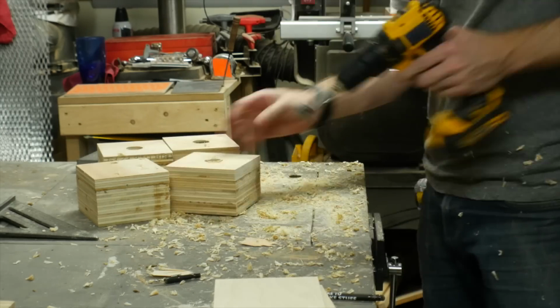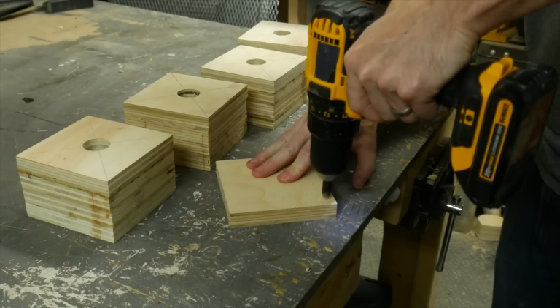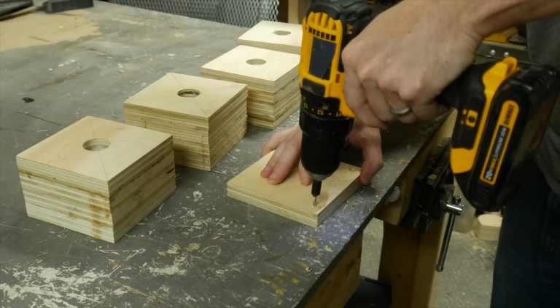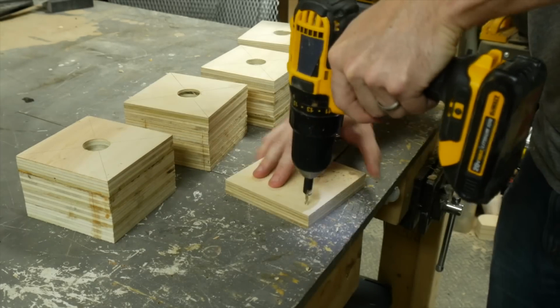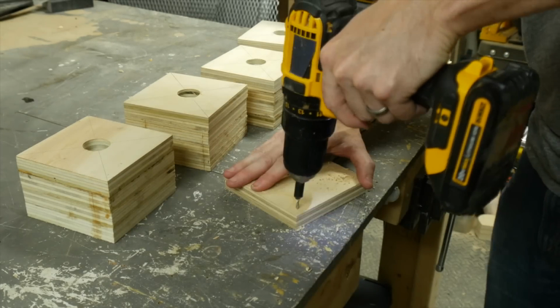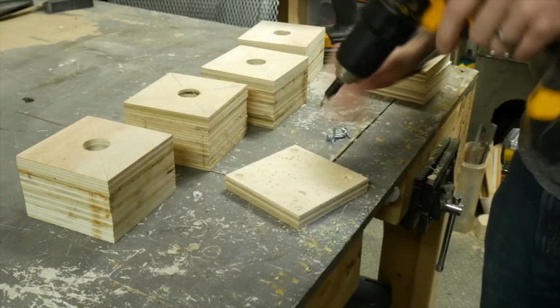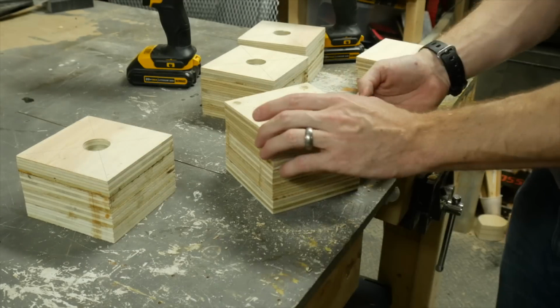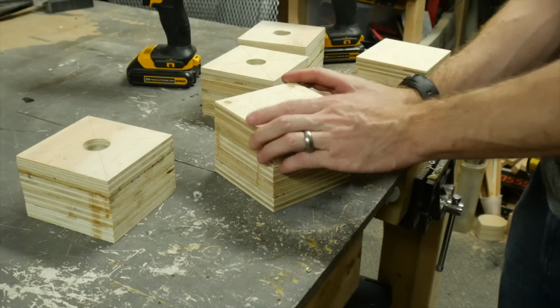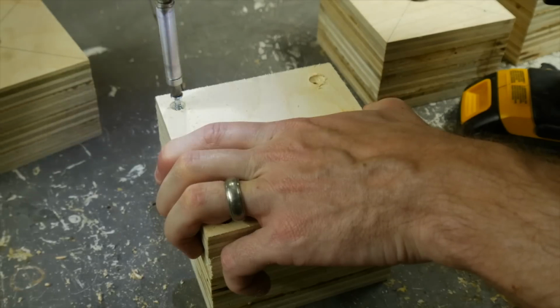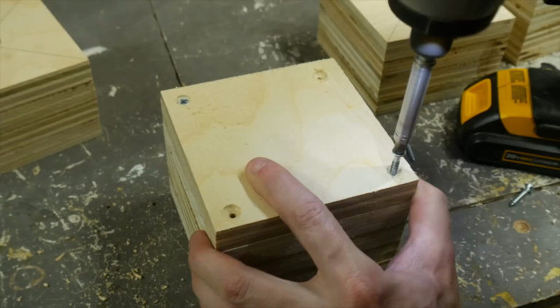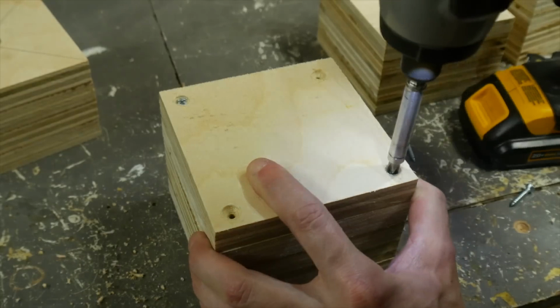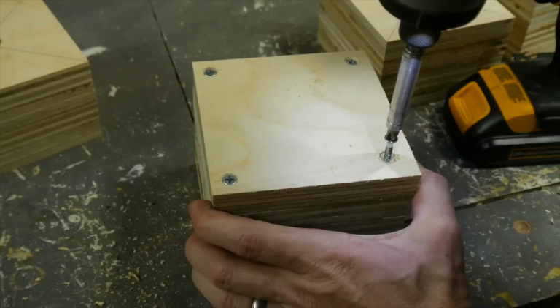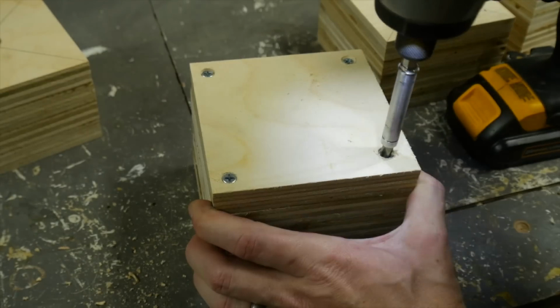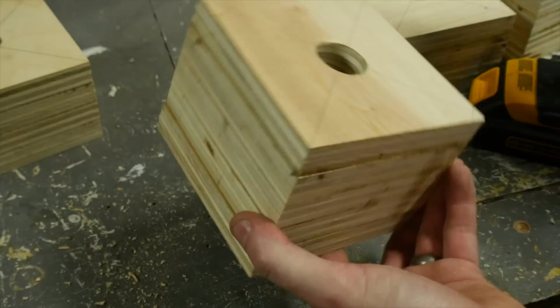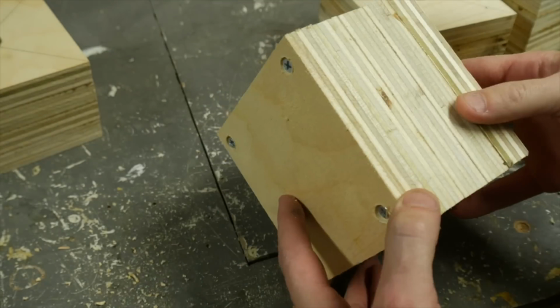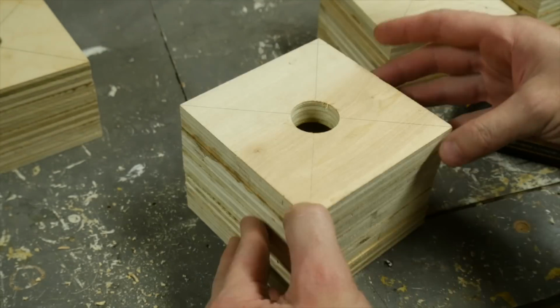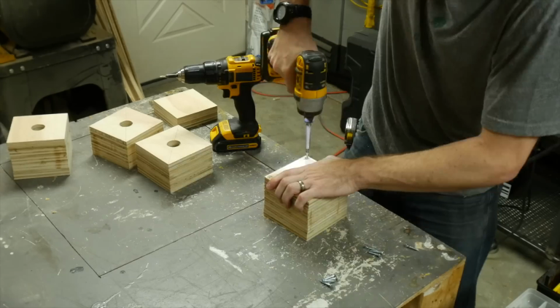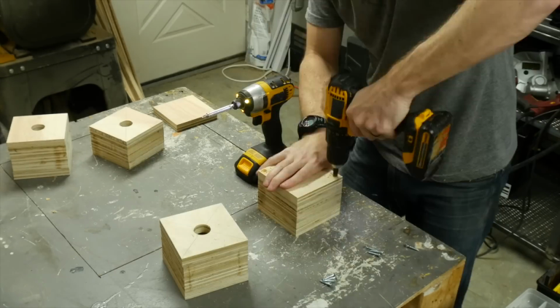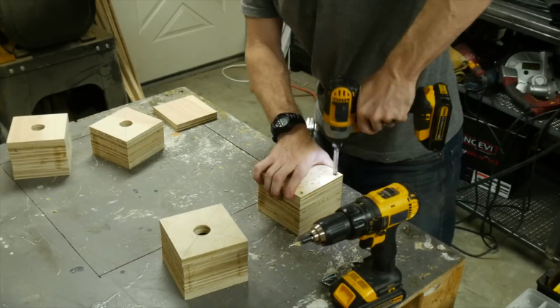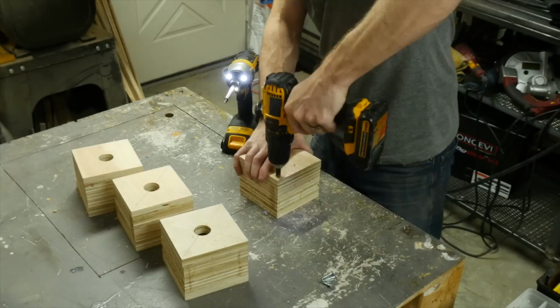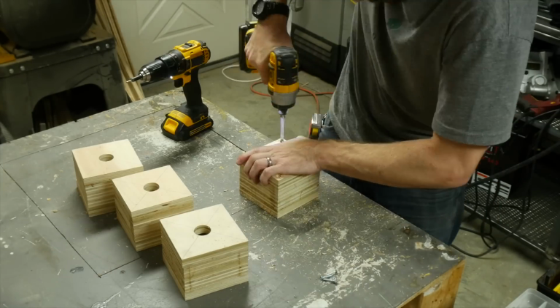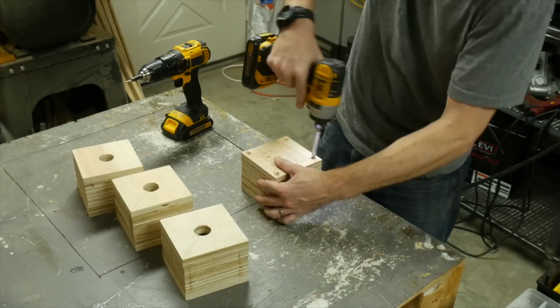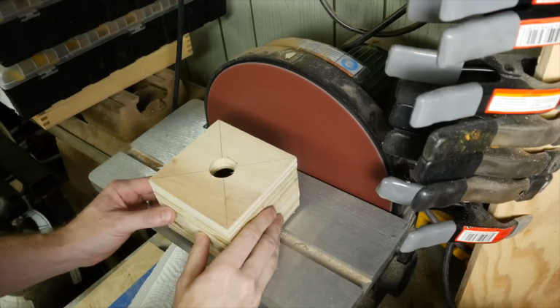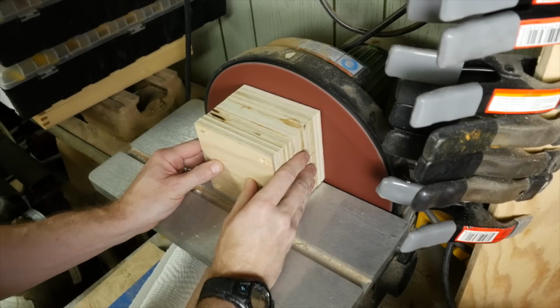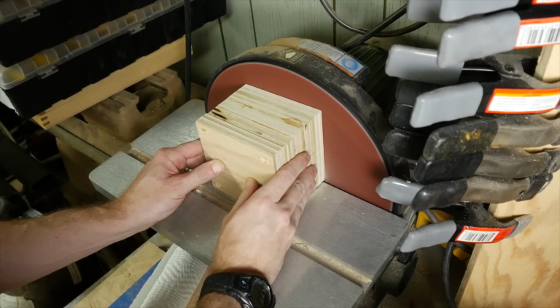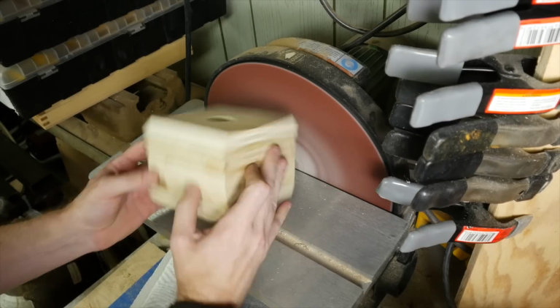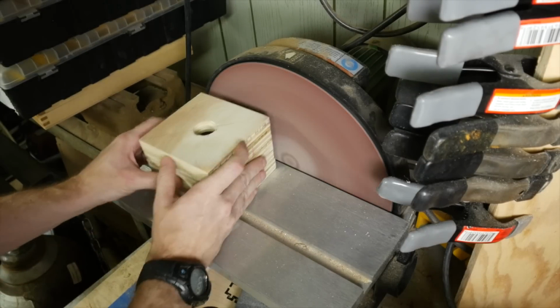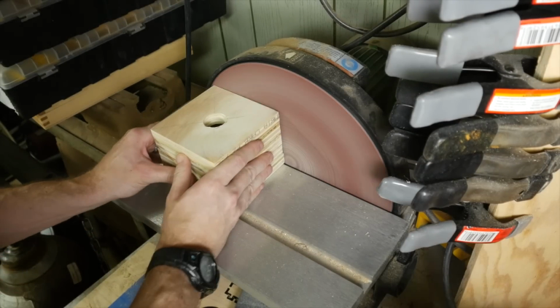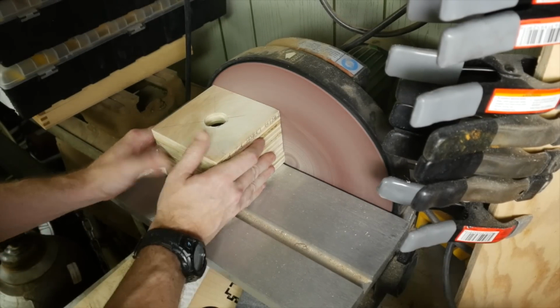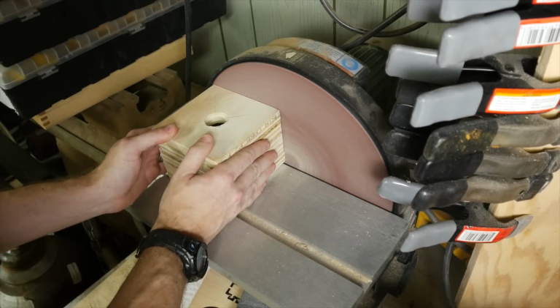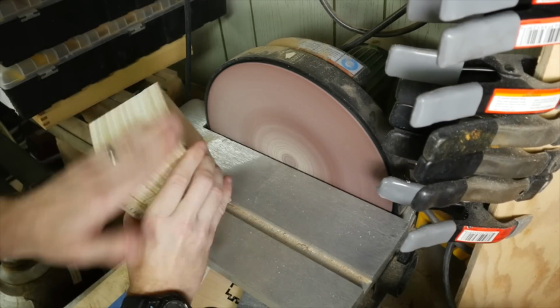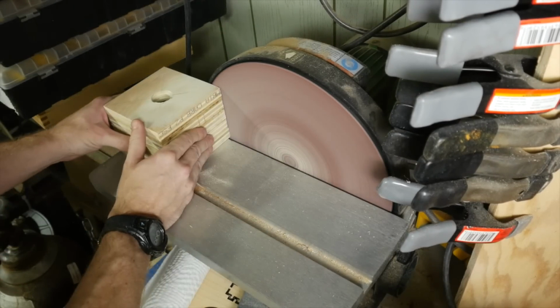For each one, I took another panel and countersunk some holes into each corner, then screwed those onto the bottom of the box to make a solid box. After each box had a bottom, I took all of them to the disc sander and squared off all six faces on all four boxes.